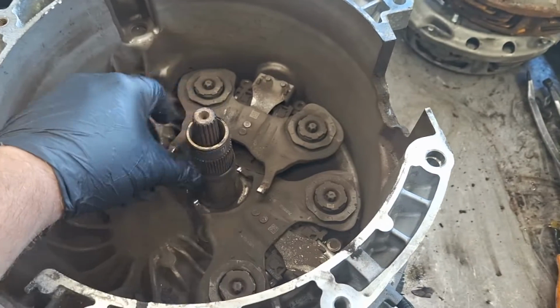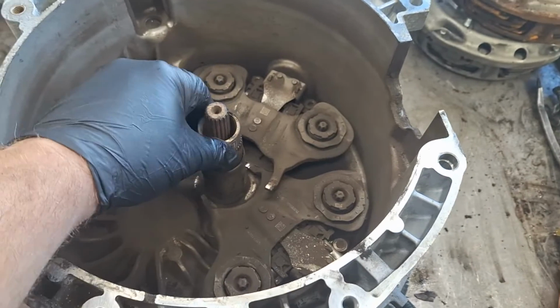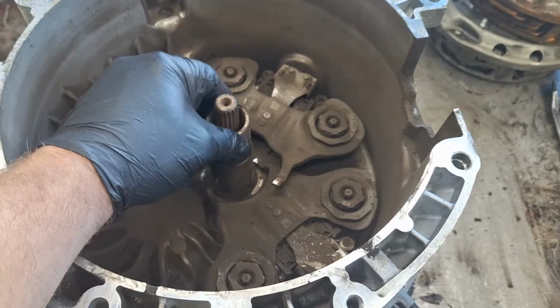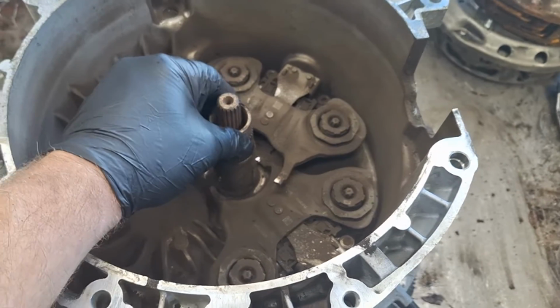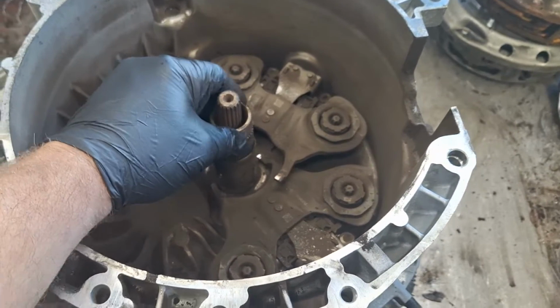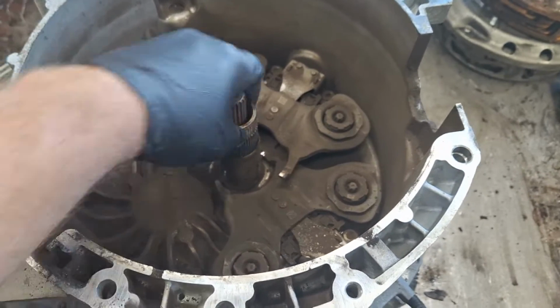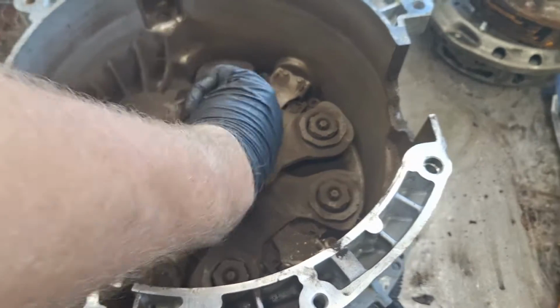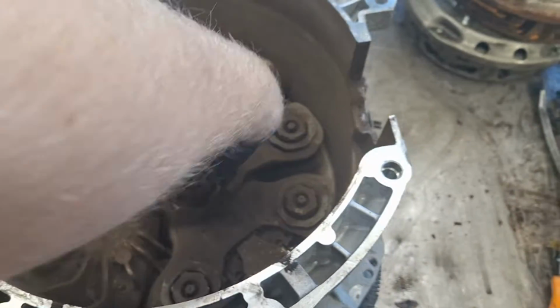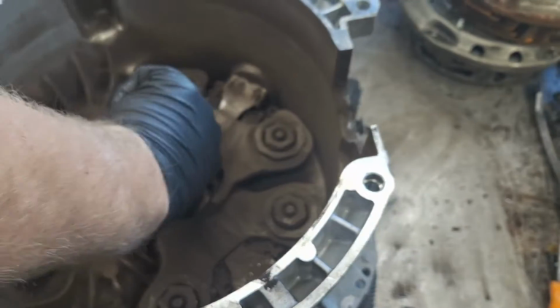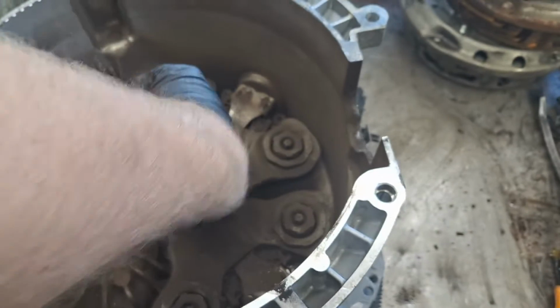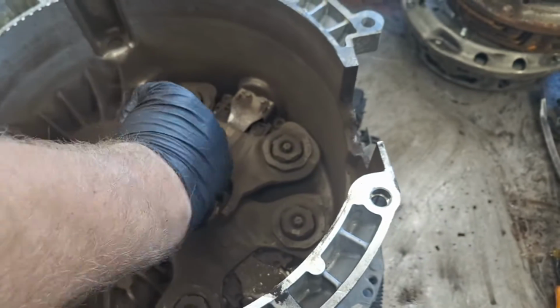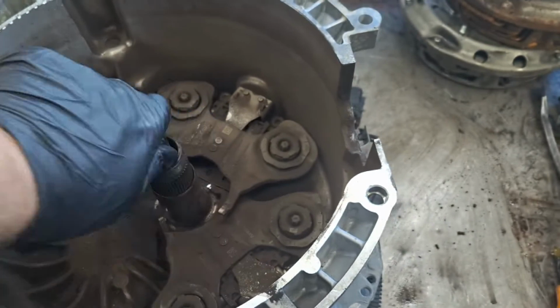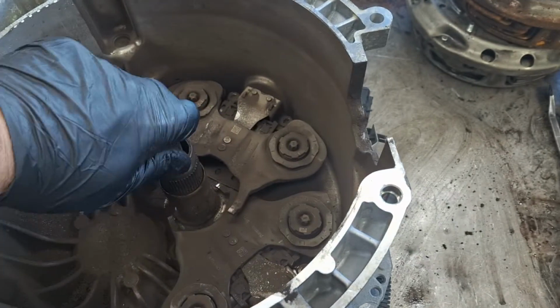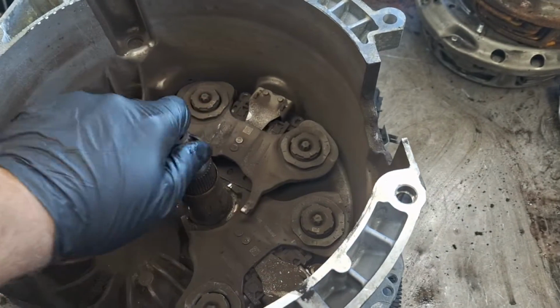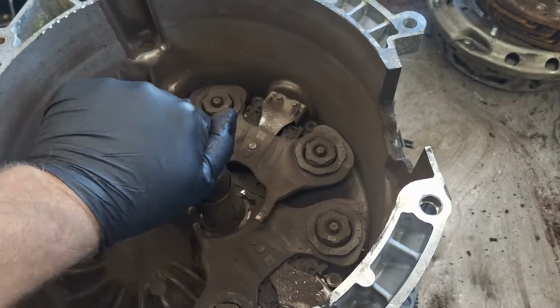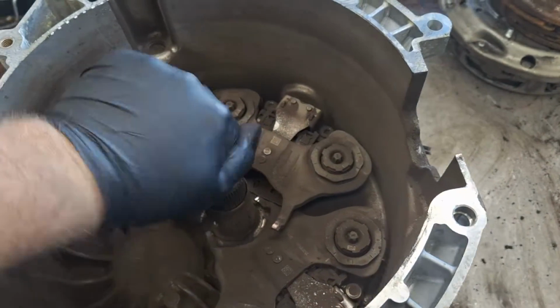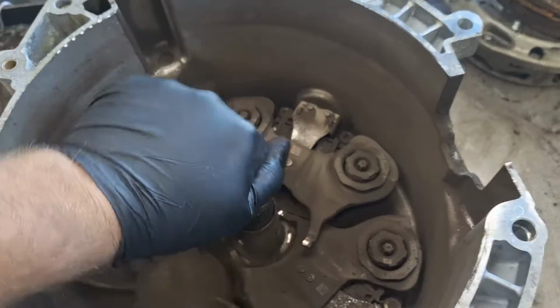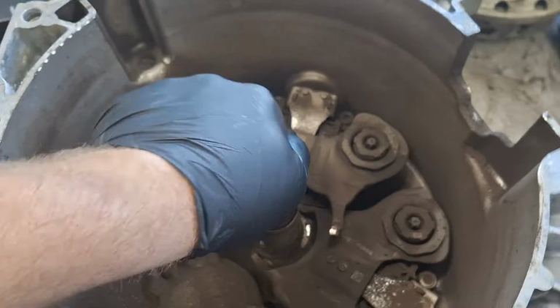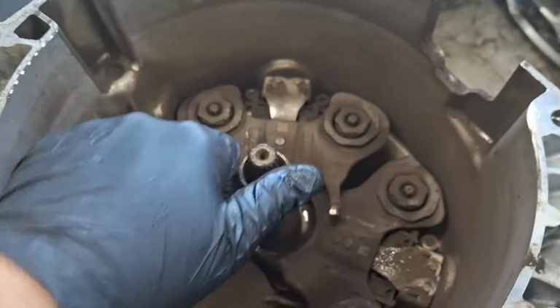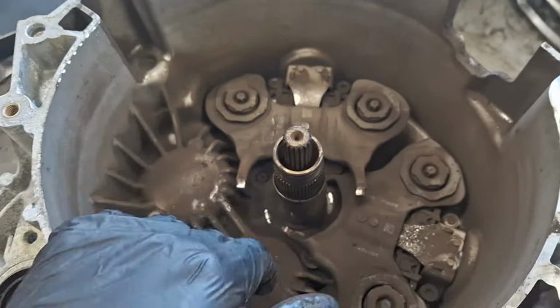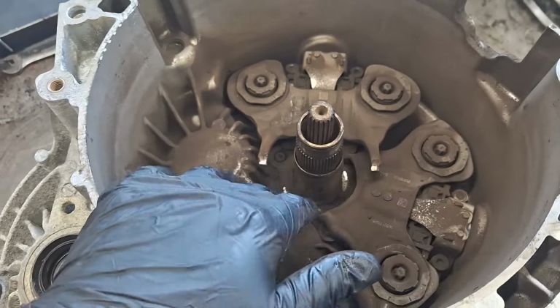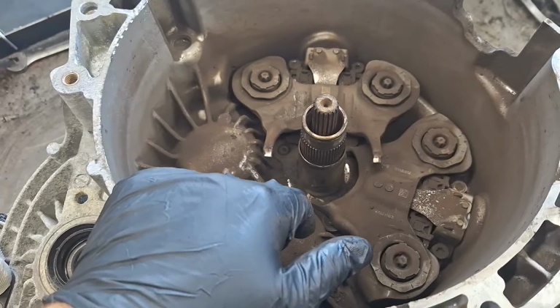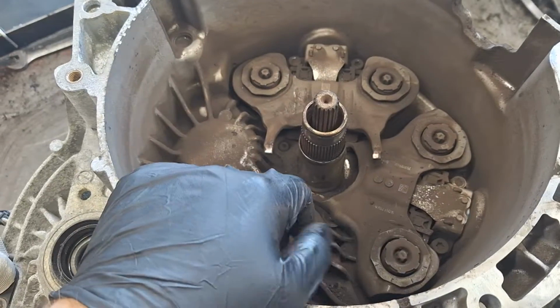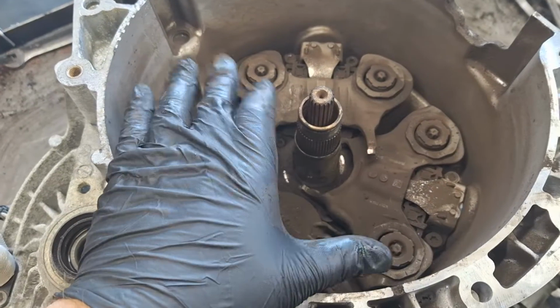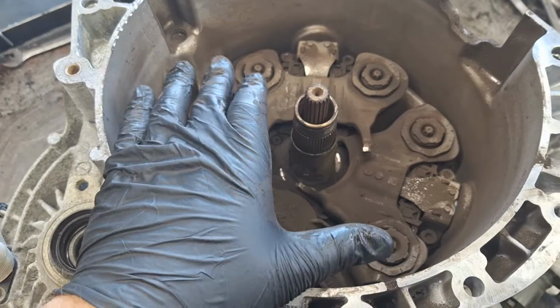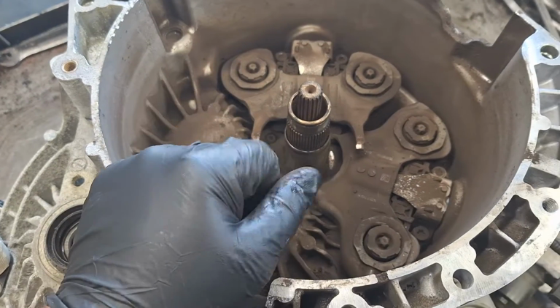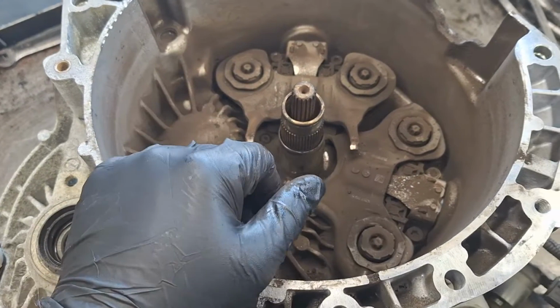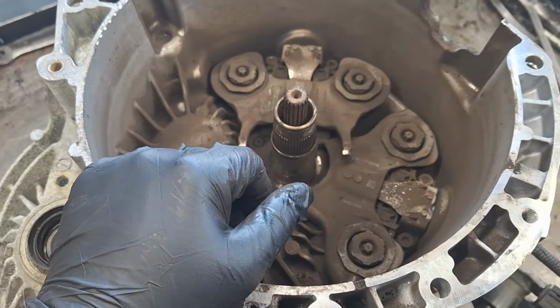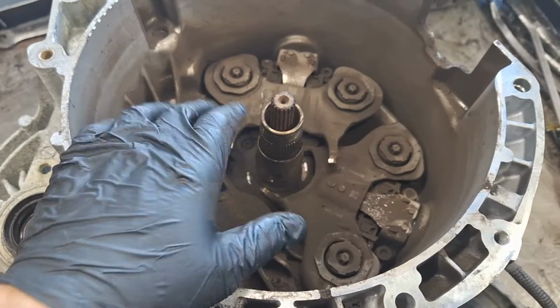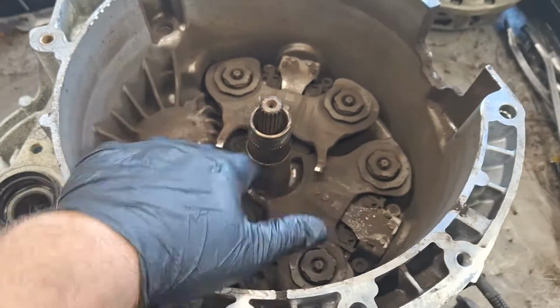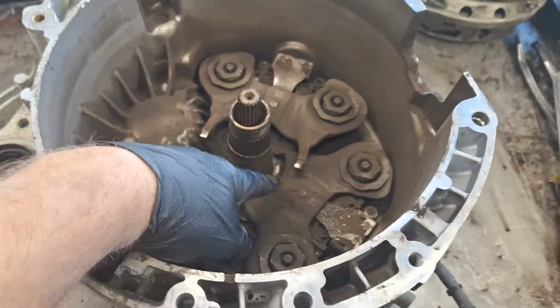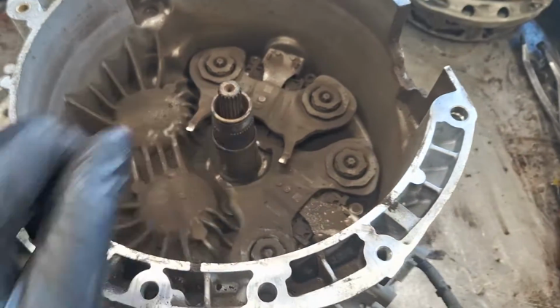Input shaft bearing is tight — it's not locked up or anything. So: clutch, forks — let me go ahead and pull these out.